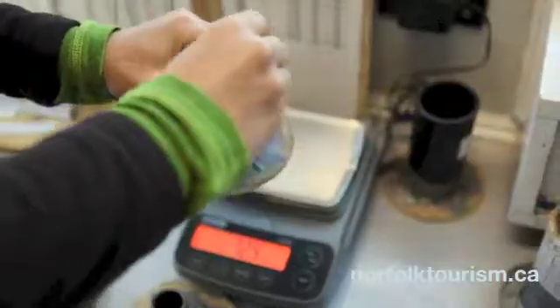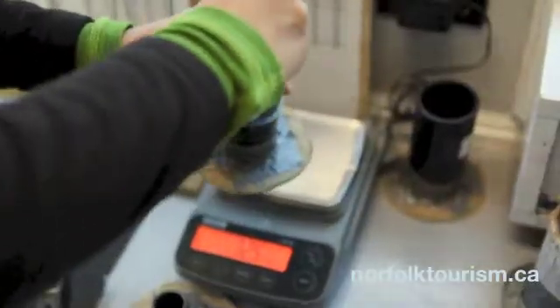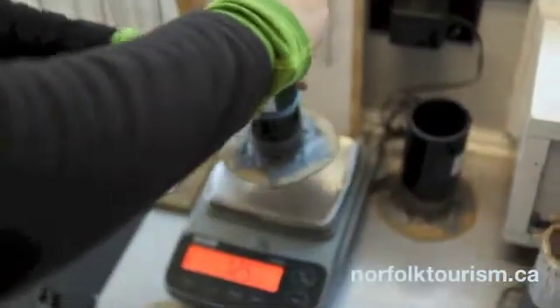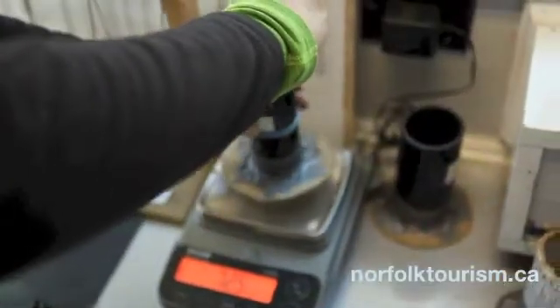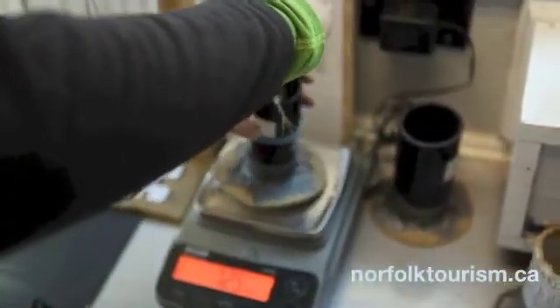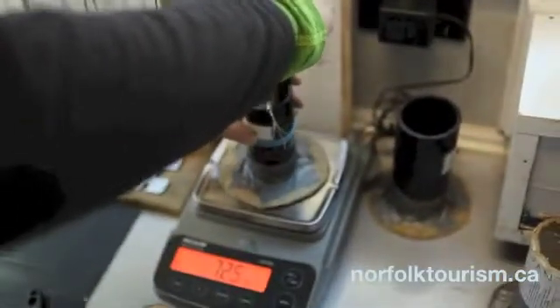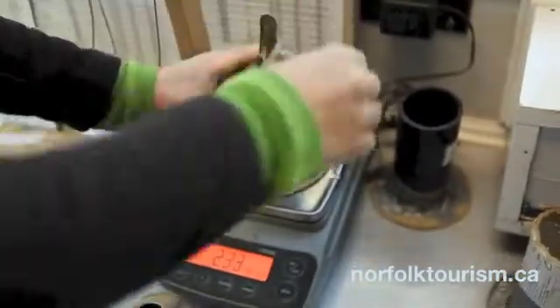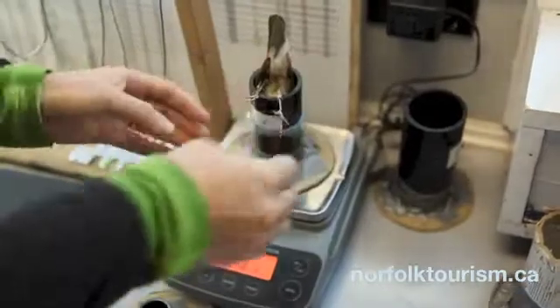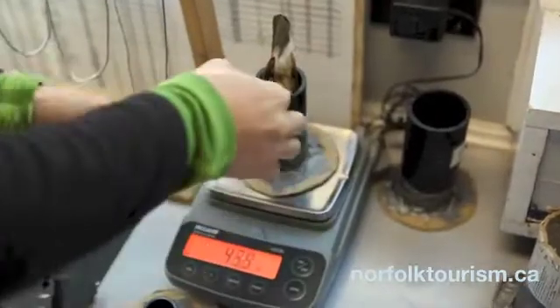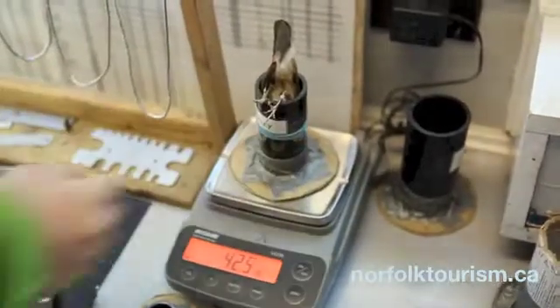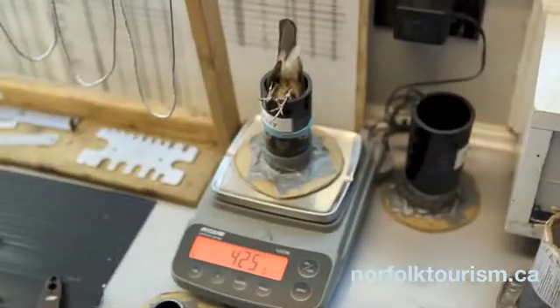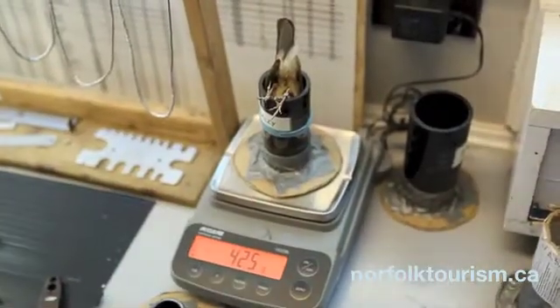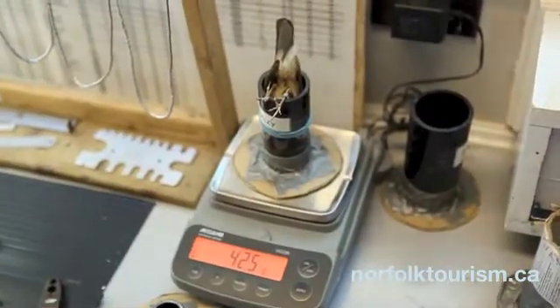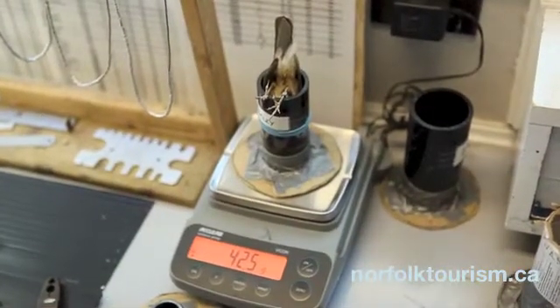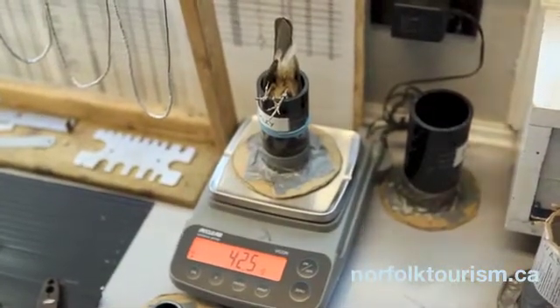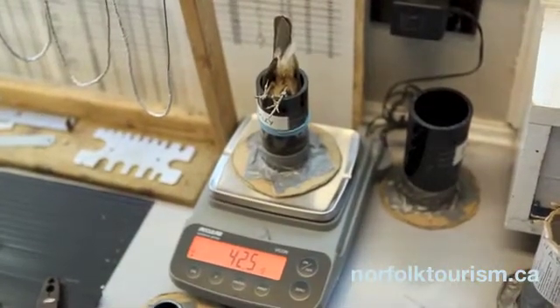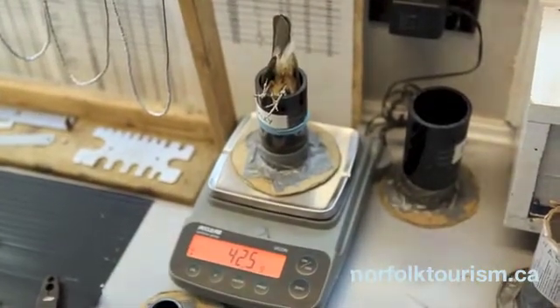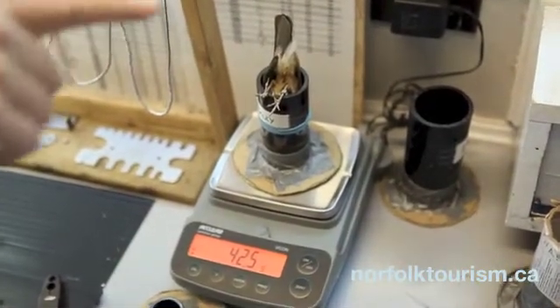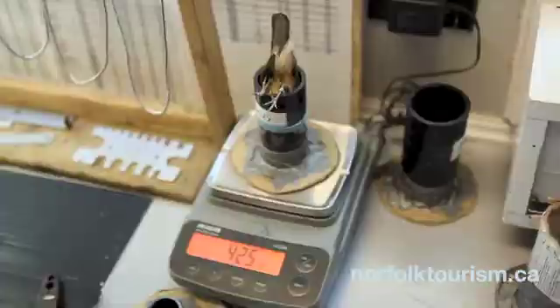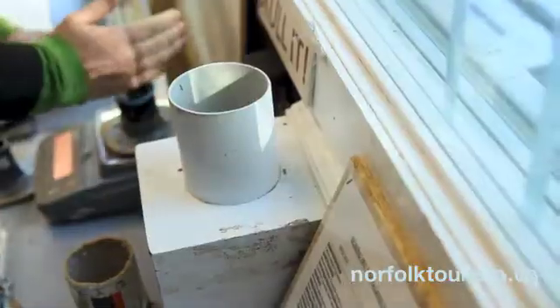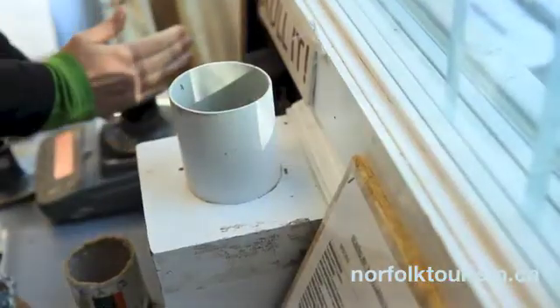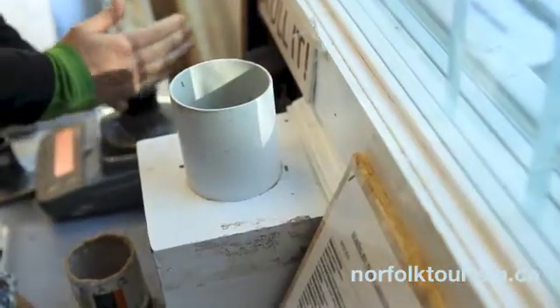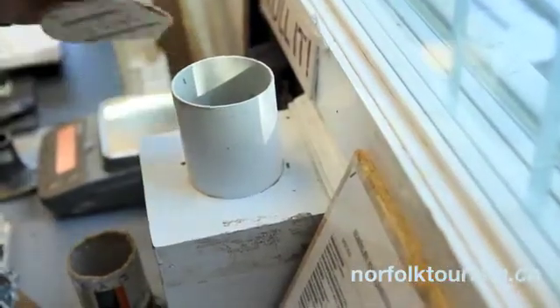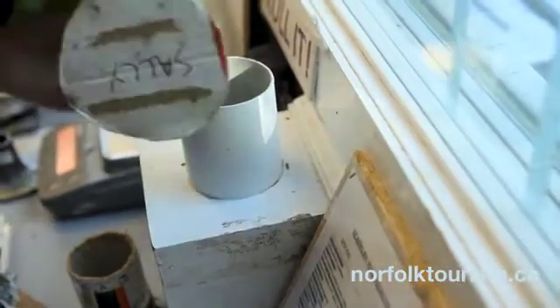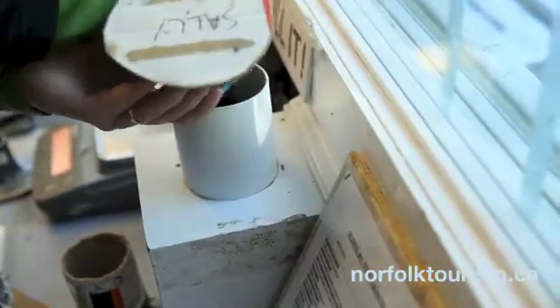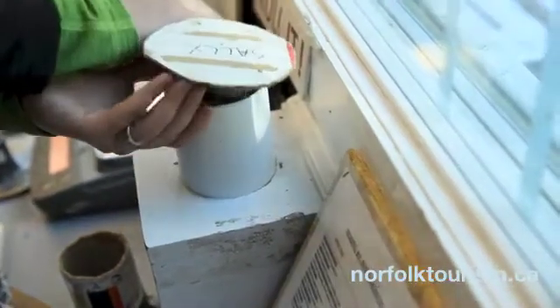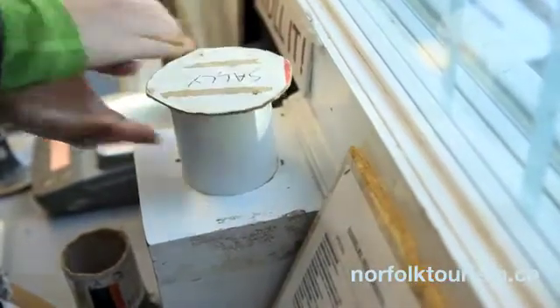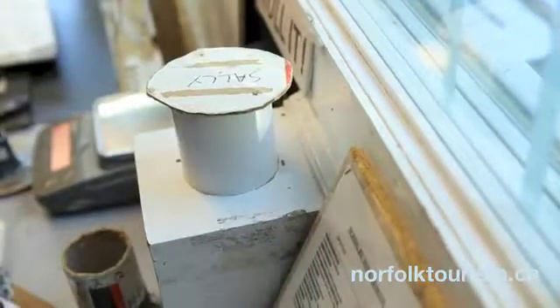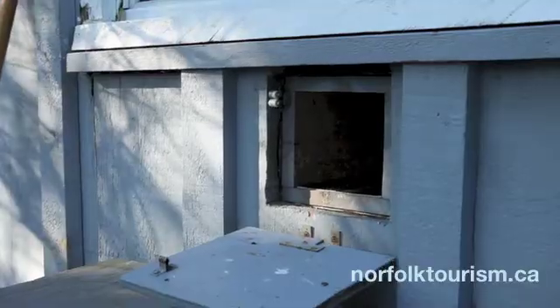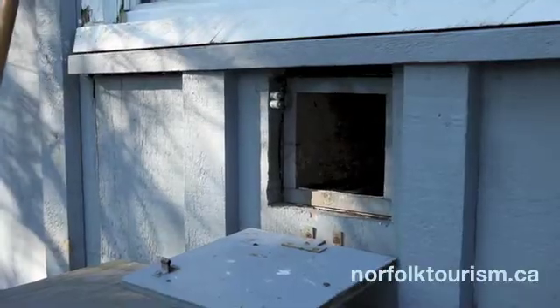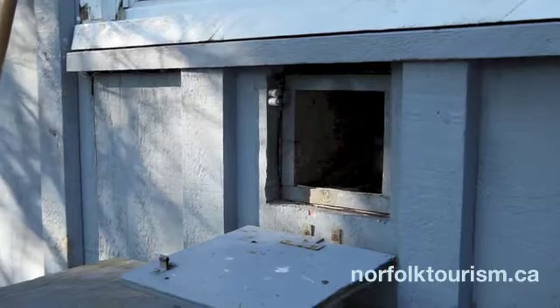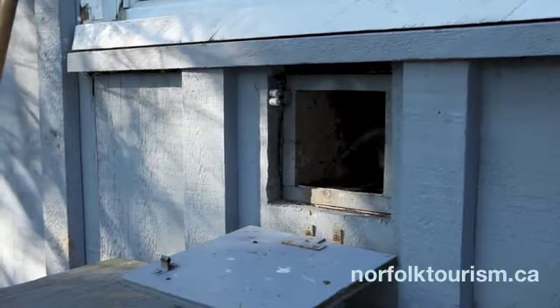We put the bird in upside down to take a weight — 42.5 grams — and then we put them out the chute. One of the main reasons that we put them in upside down is that when we put them out the chute, they can actually land on their feet and go towards the light.